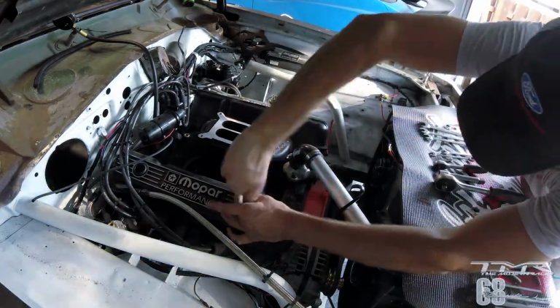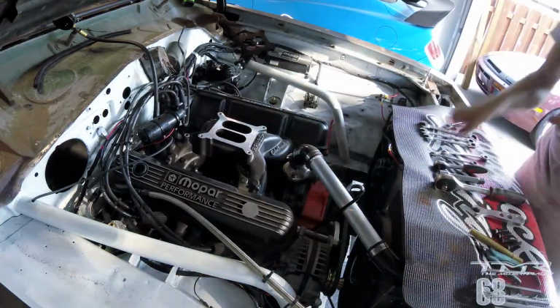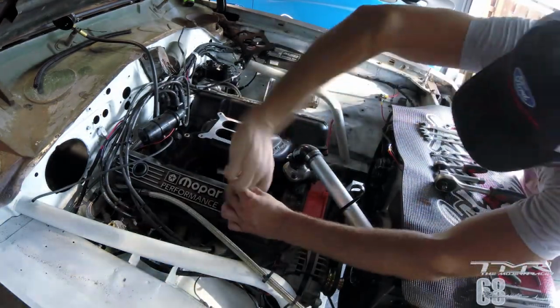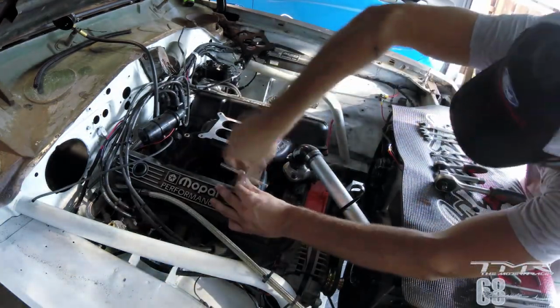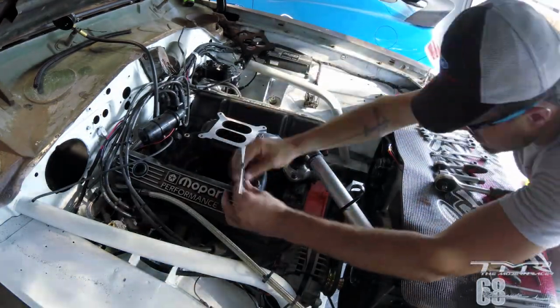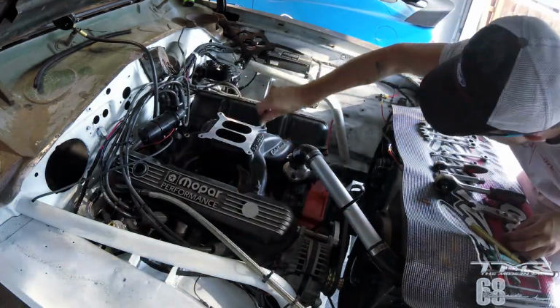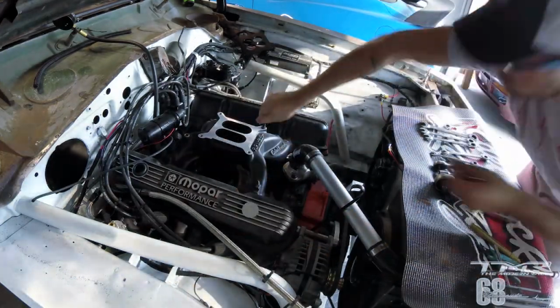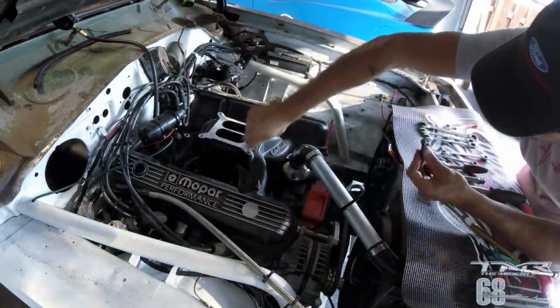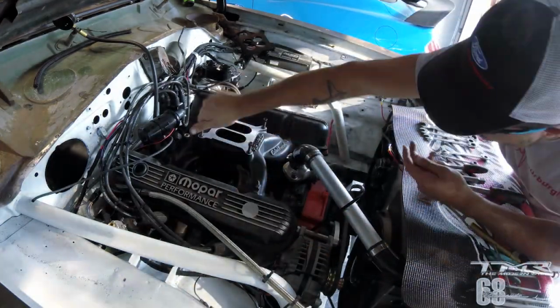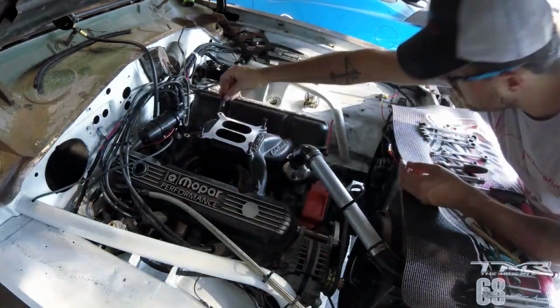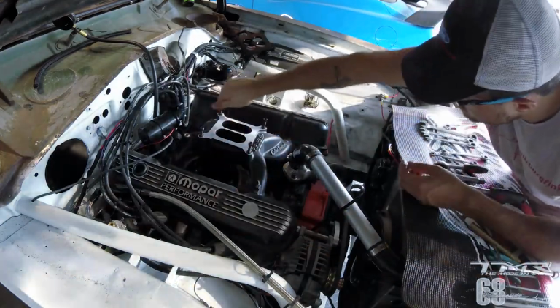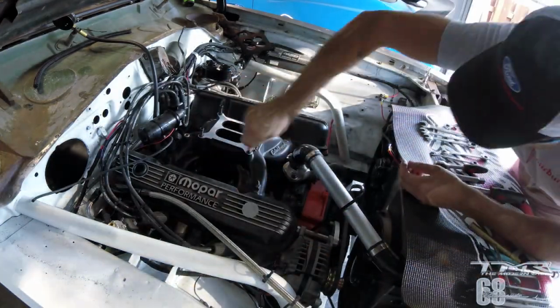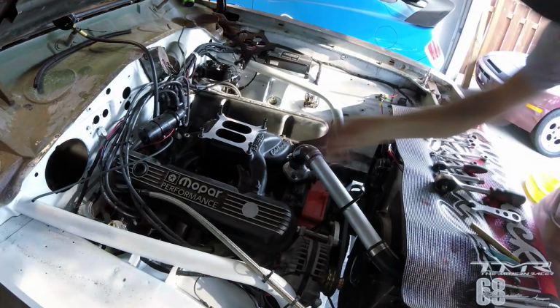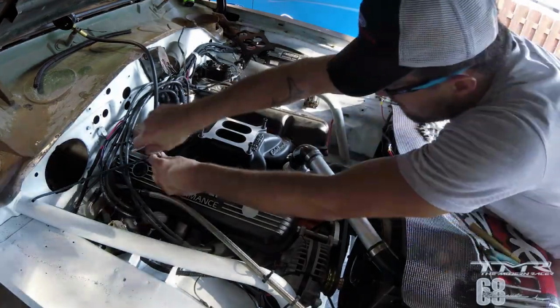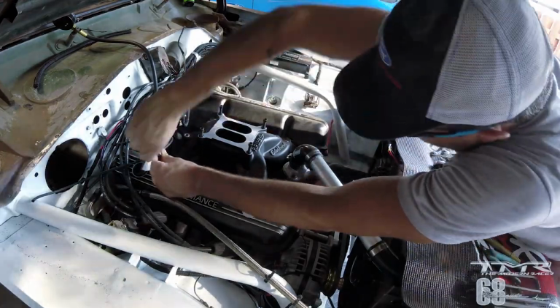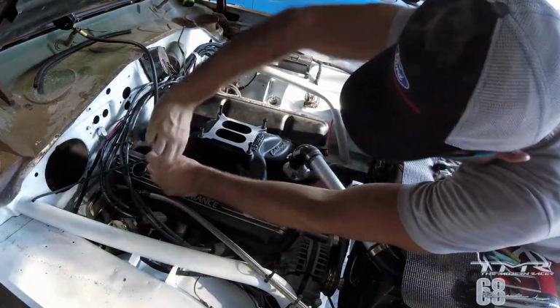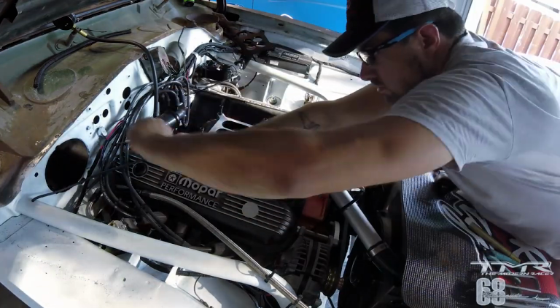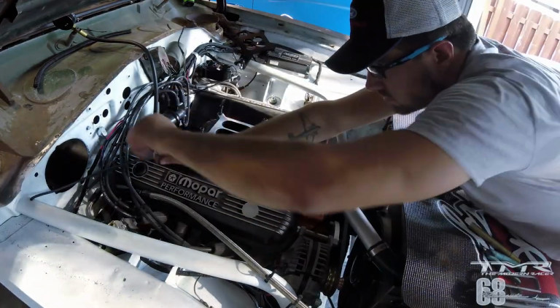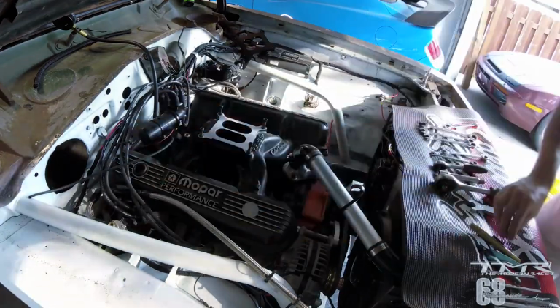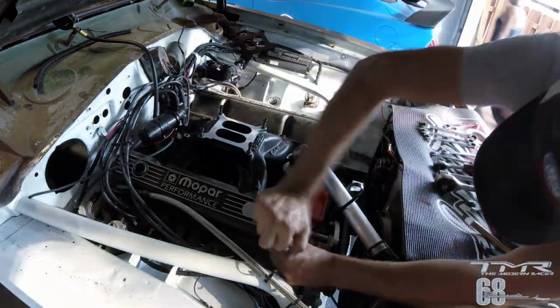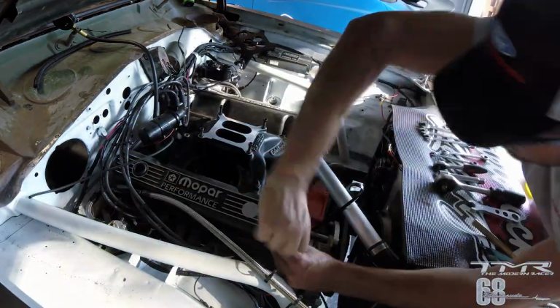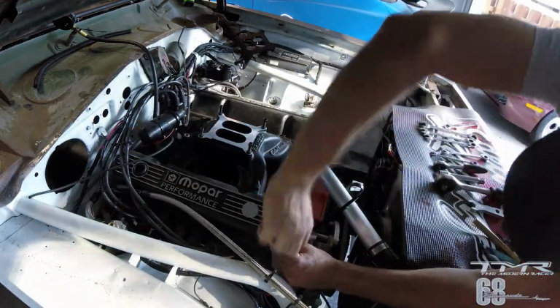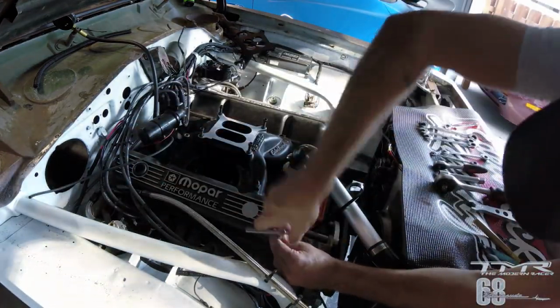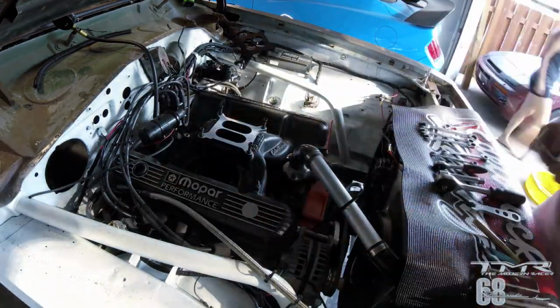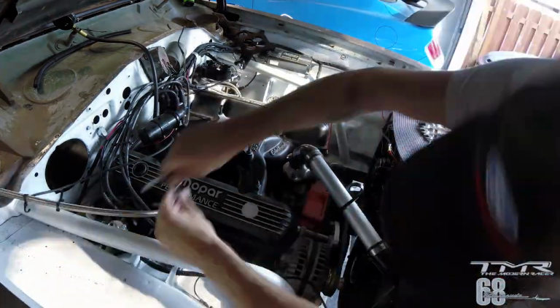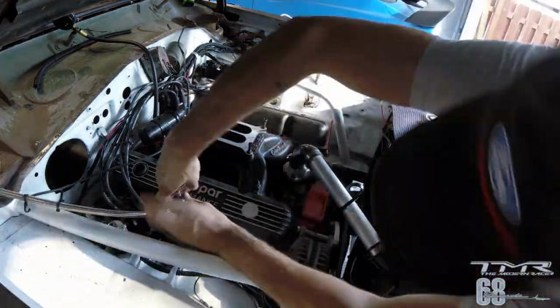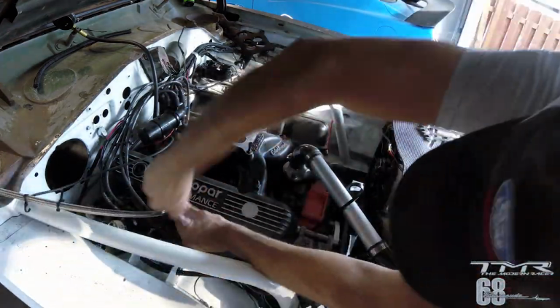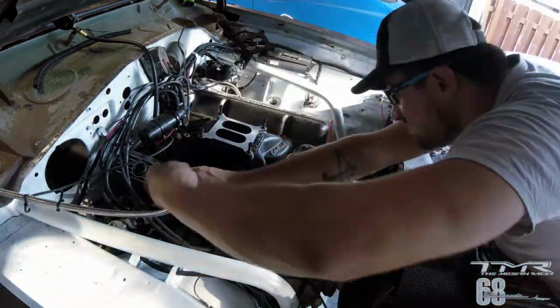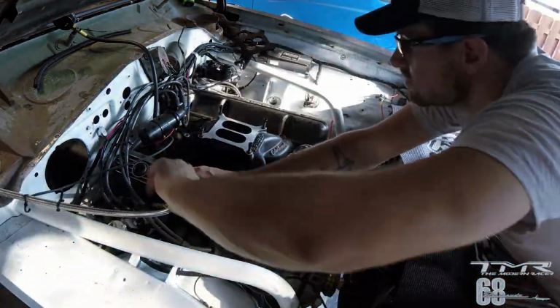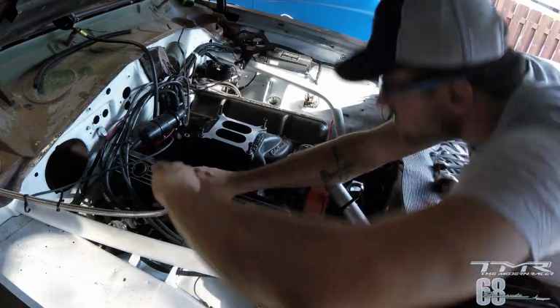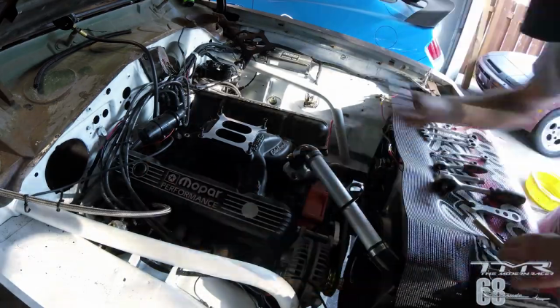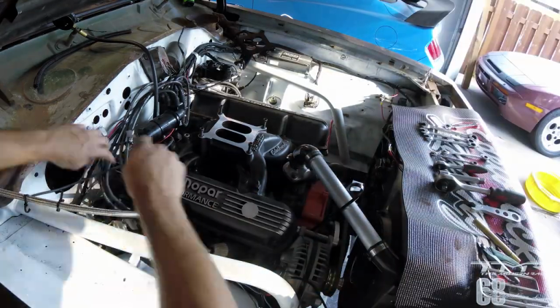Ensuite on voit la pipe d'admission bien visible et je vais commencer à démonter les couvre-culasses de chaque côté. J'ai 5 vis de chaque côté, c'est relativement facile à démonter.